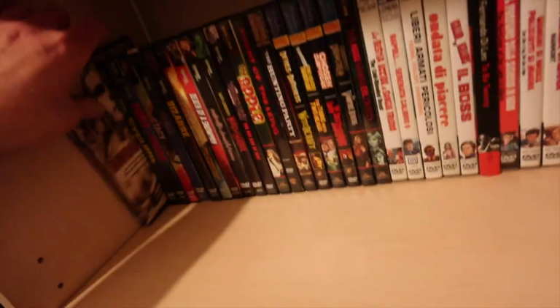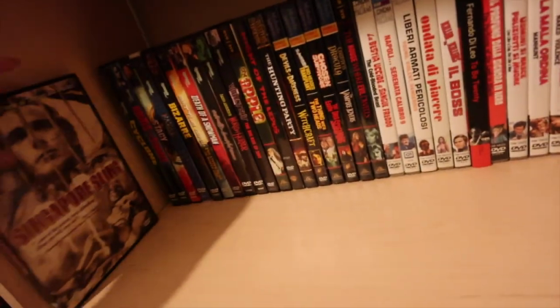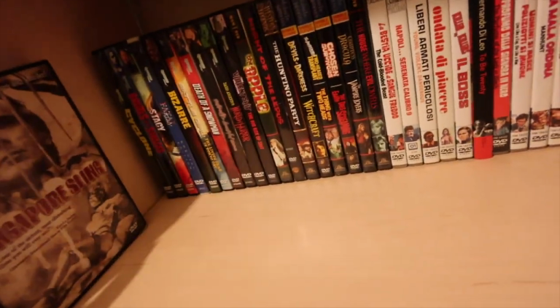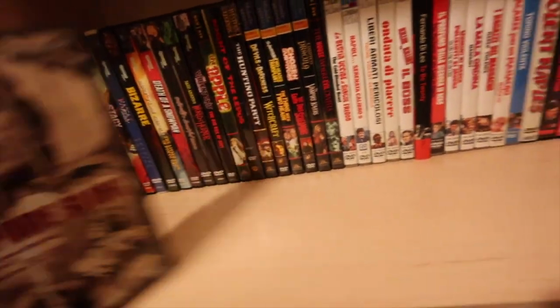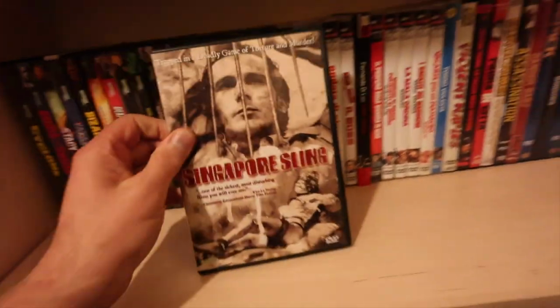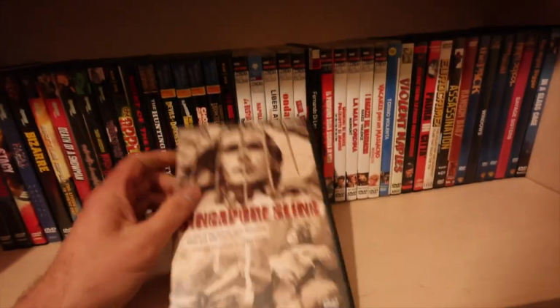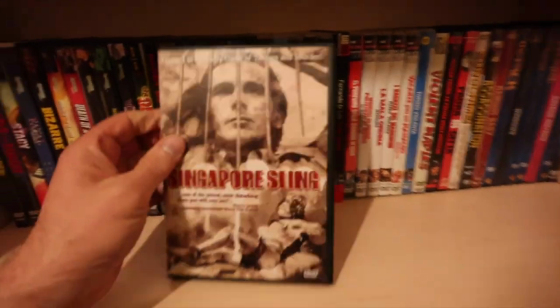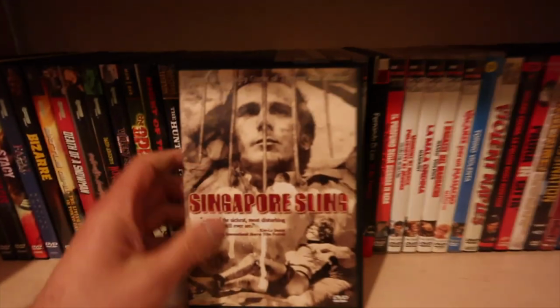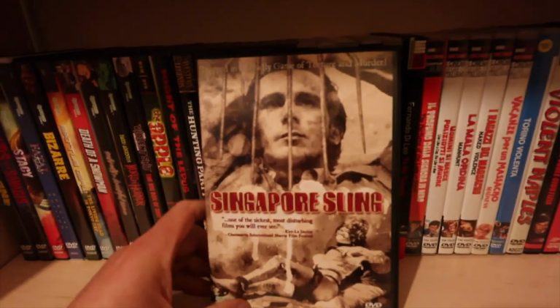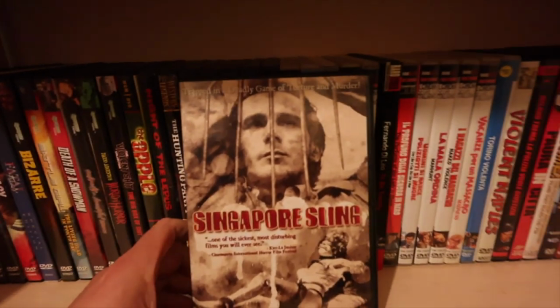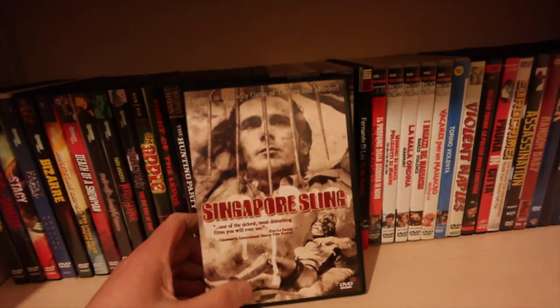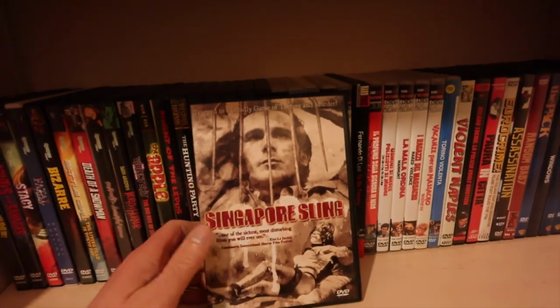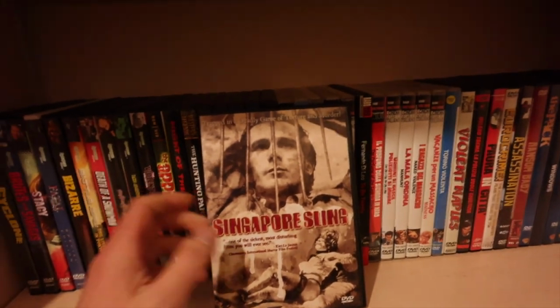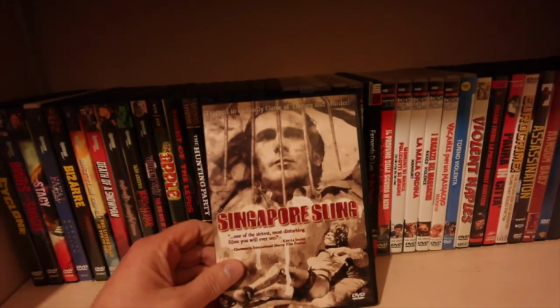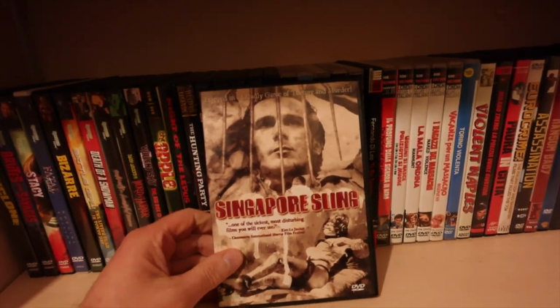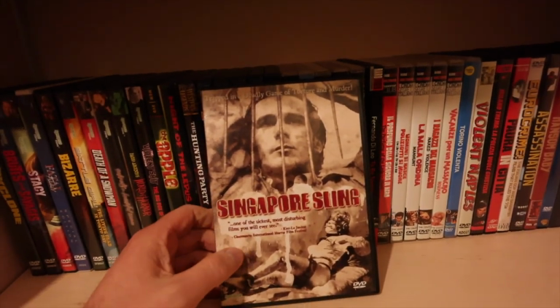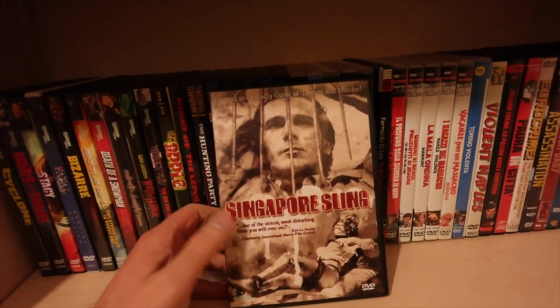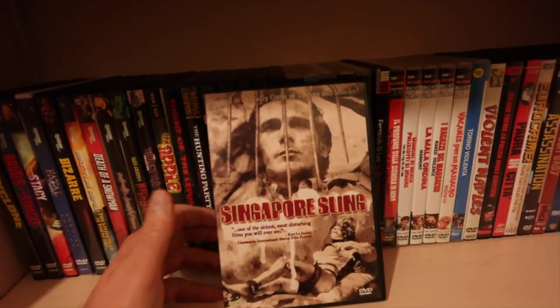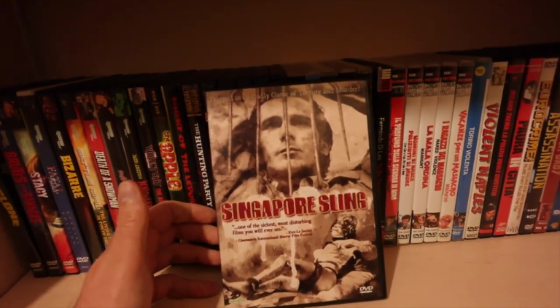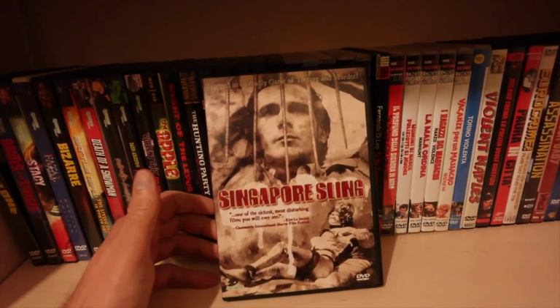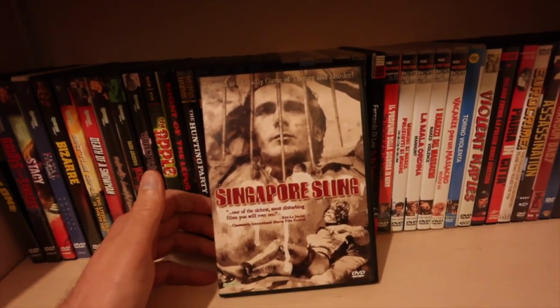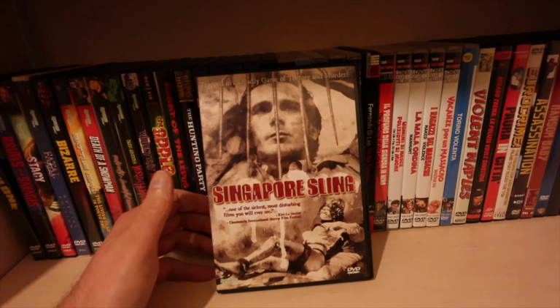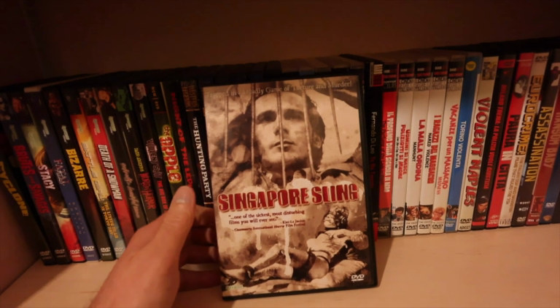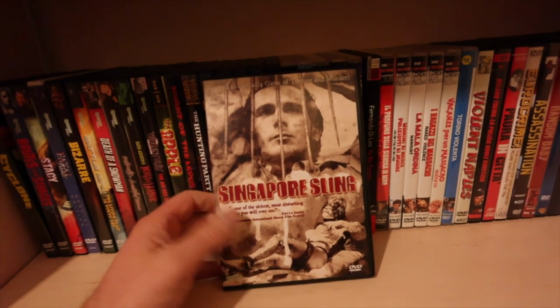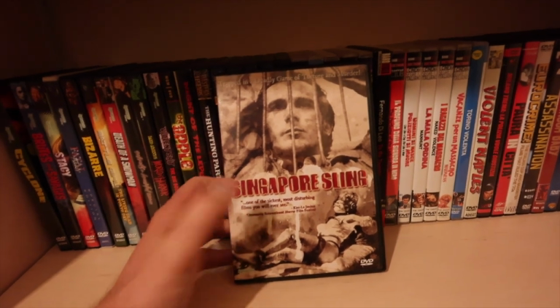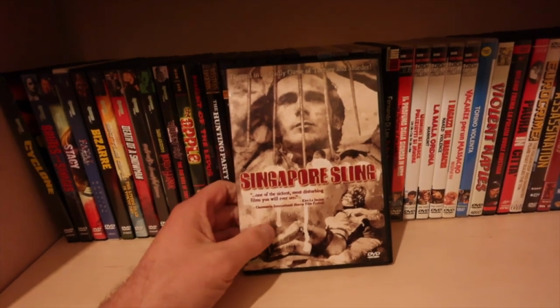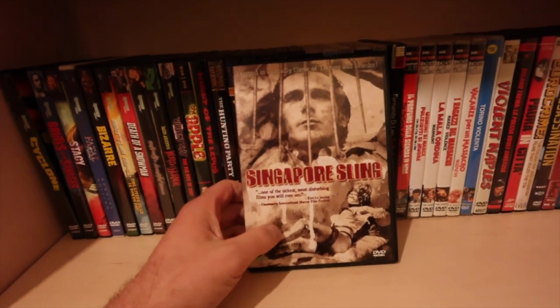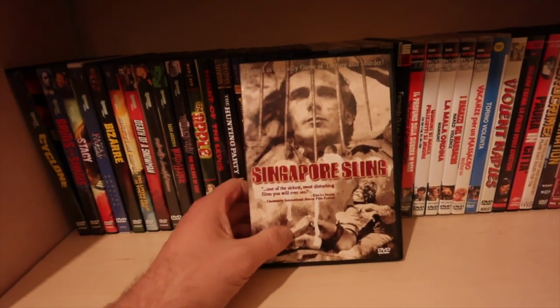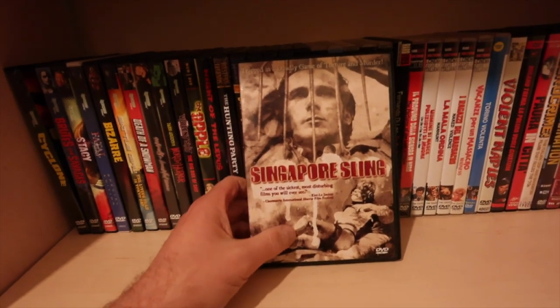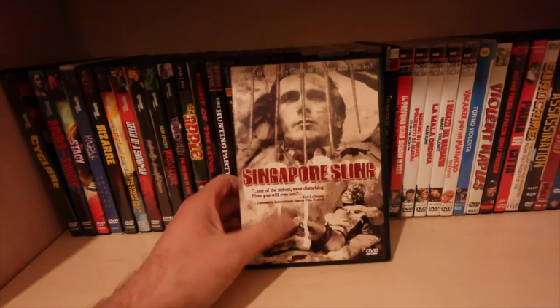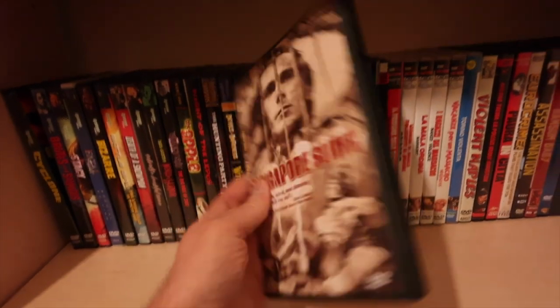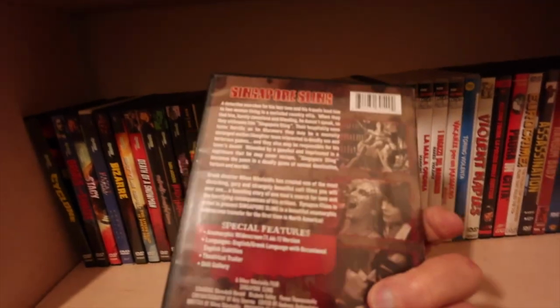Singapore Sling - I've actually shown this in a Monochrome Madness double feature, paired with the first Coffin Joe film. One that's coming out on Vinegar Syndrome in the near future.